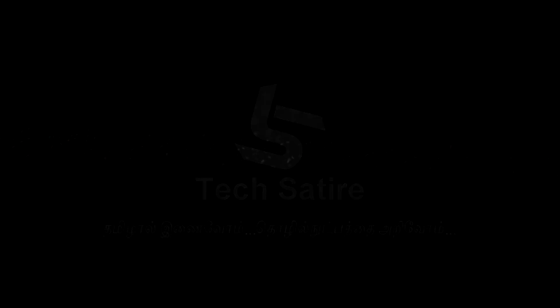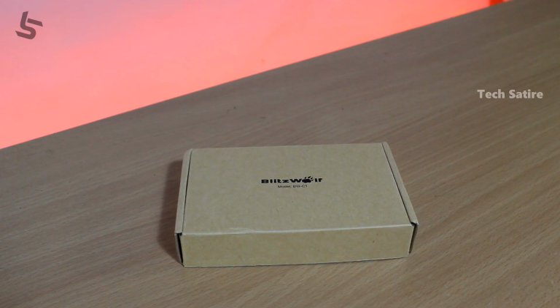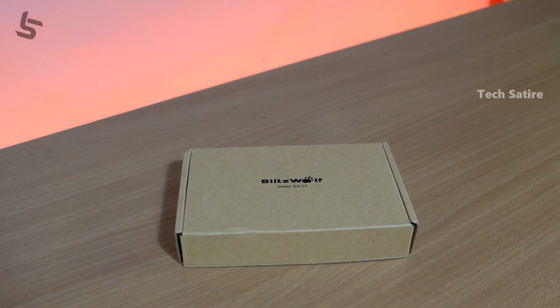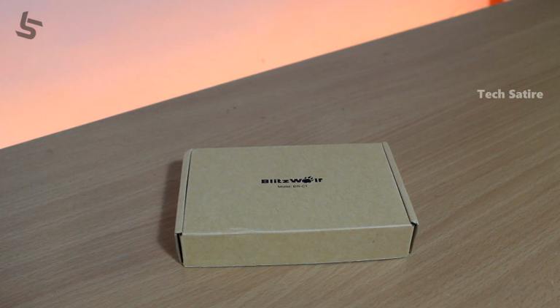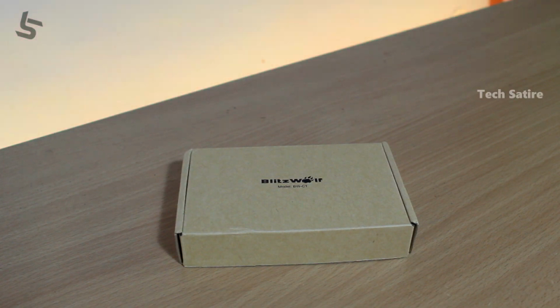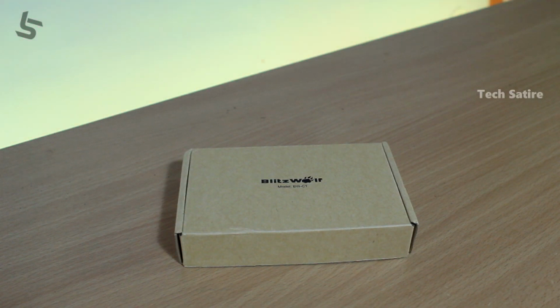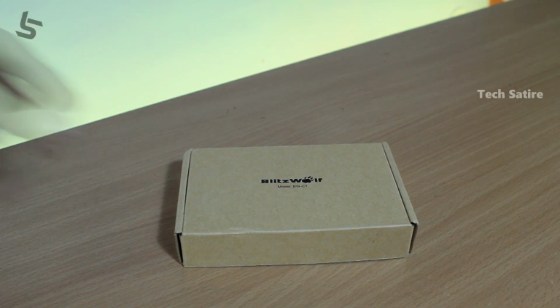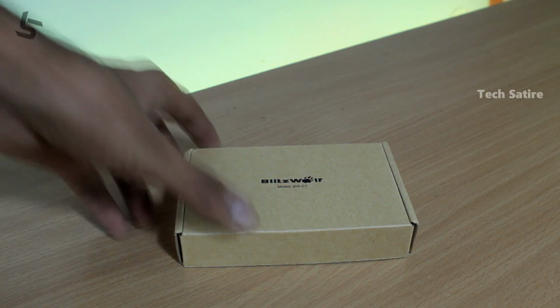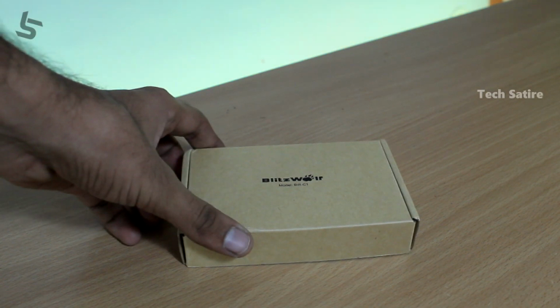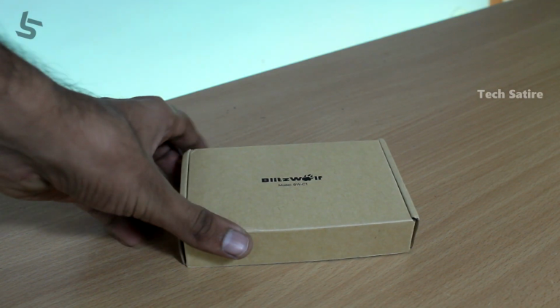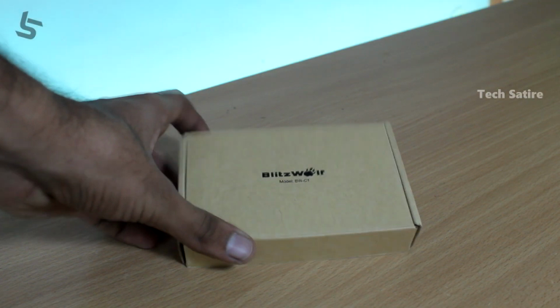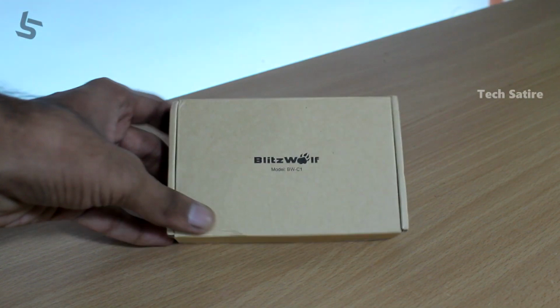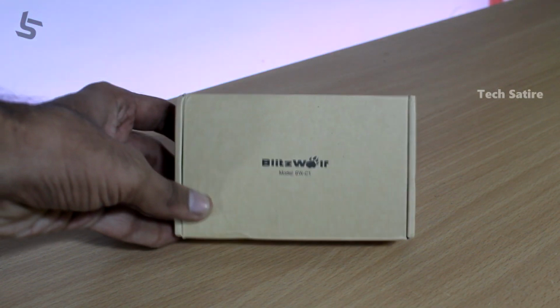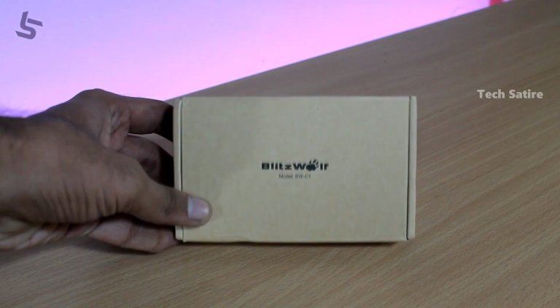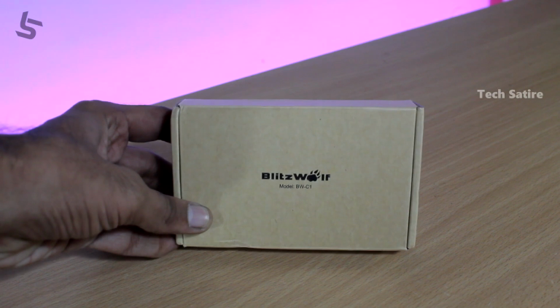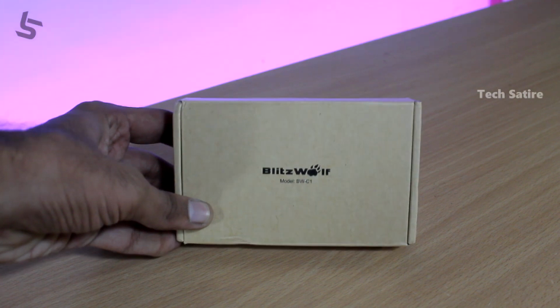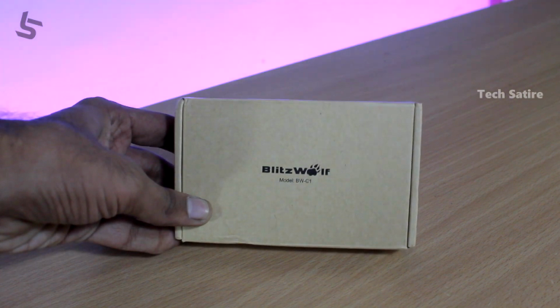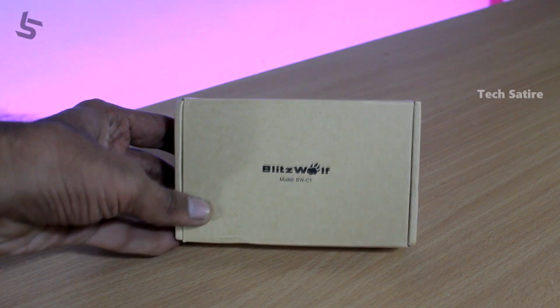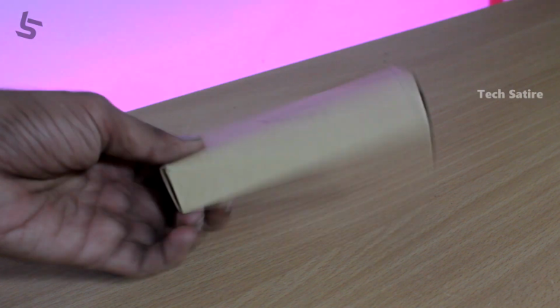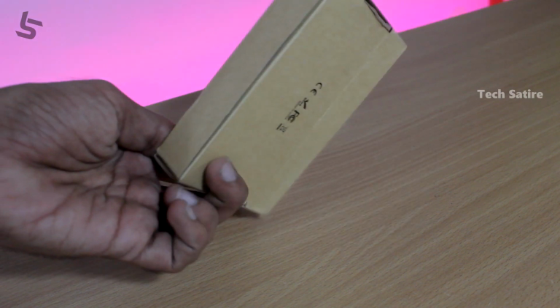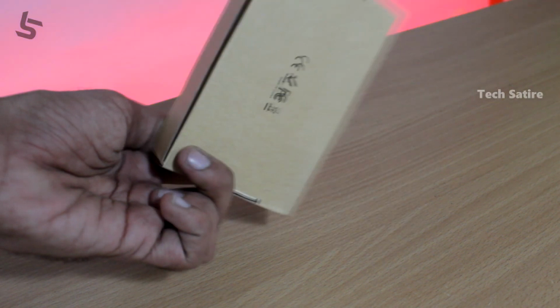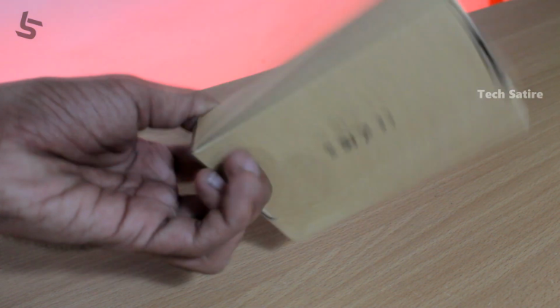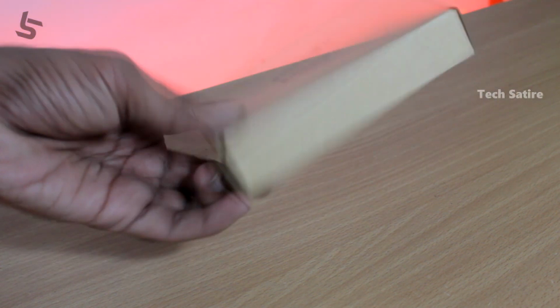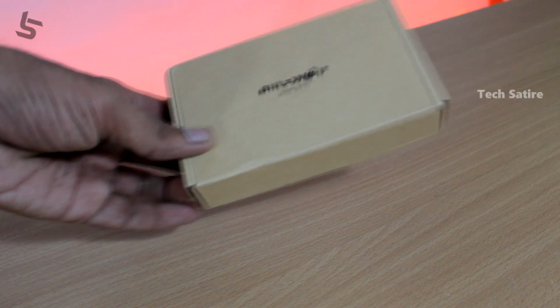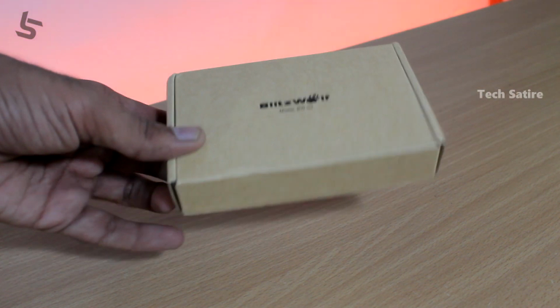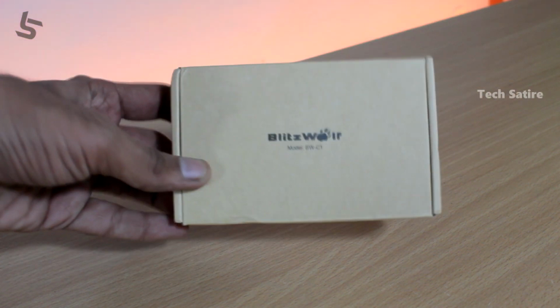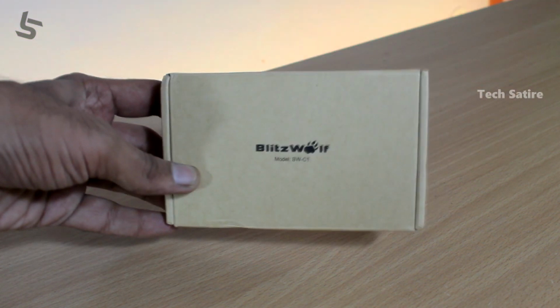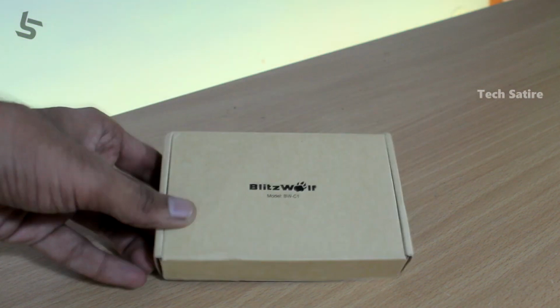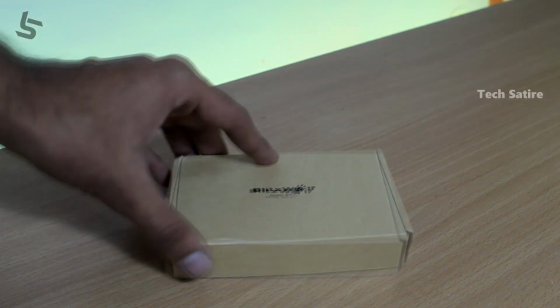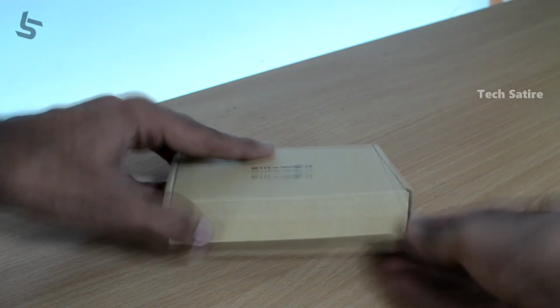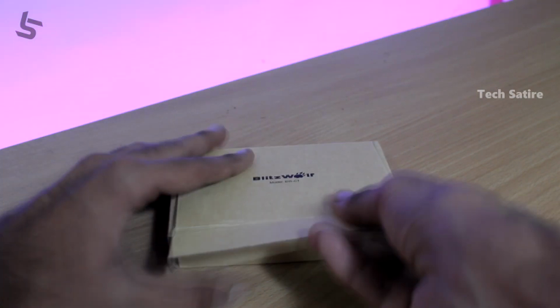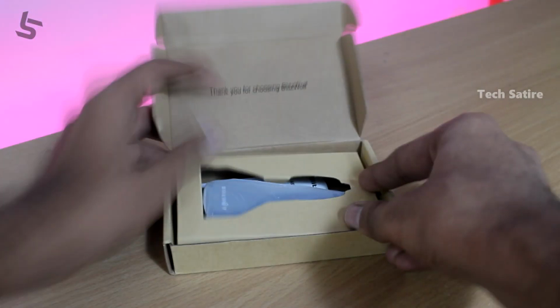This car charger is called Blitzwolf BW-C1. There is a direct link in the description. This is the package of the car charger.